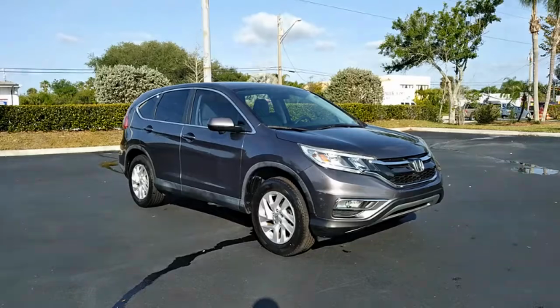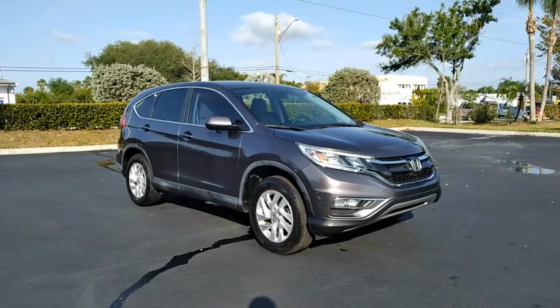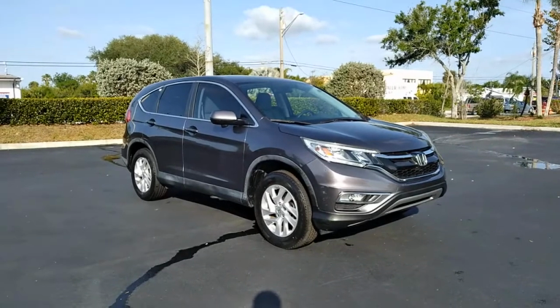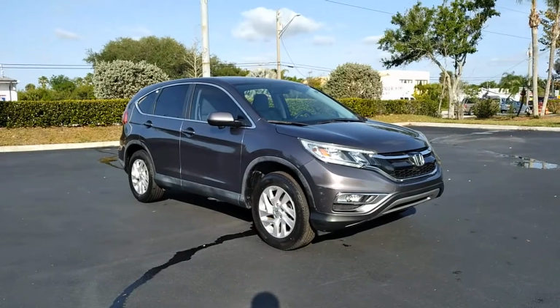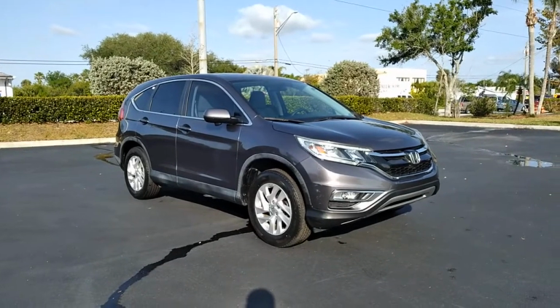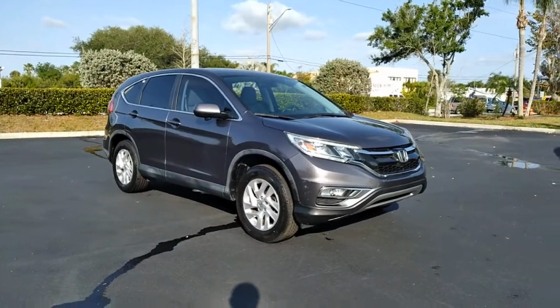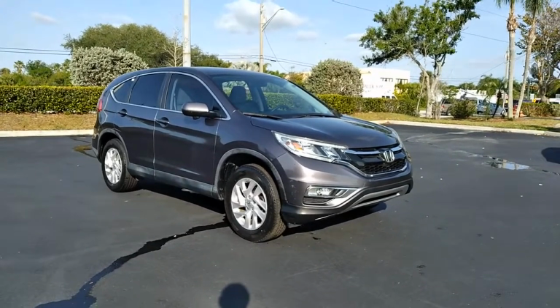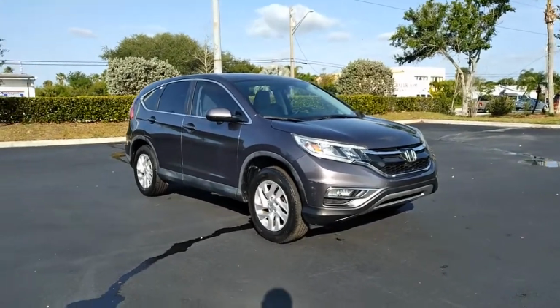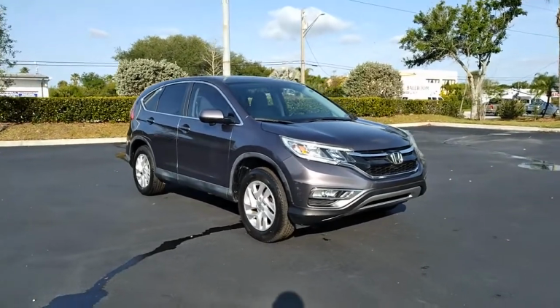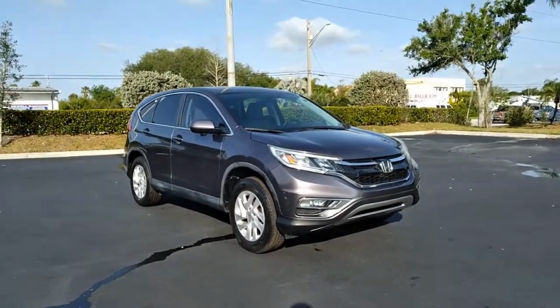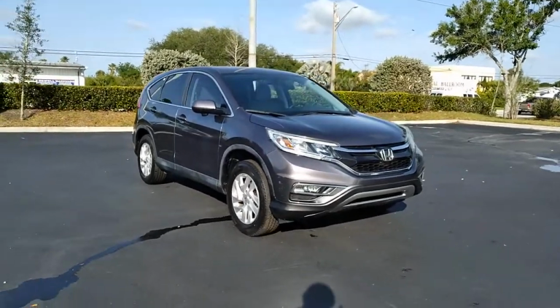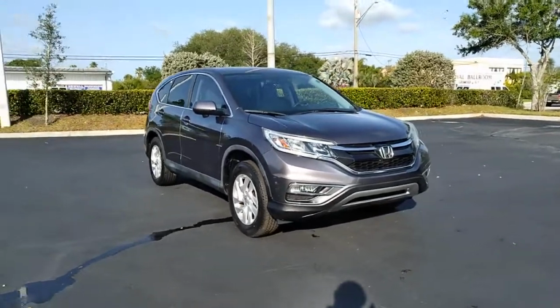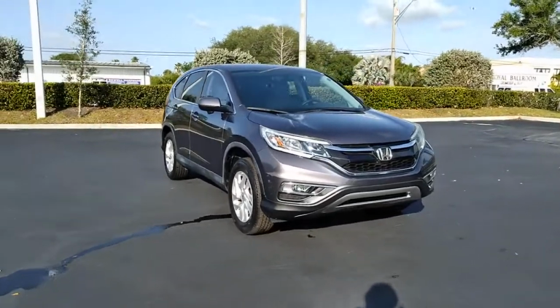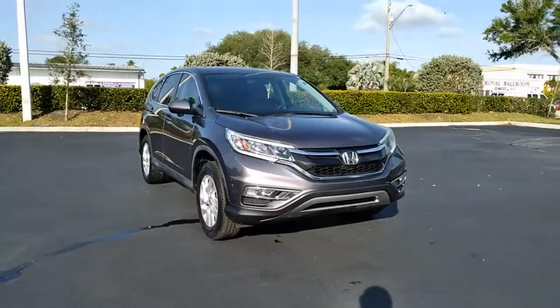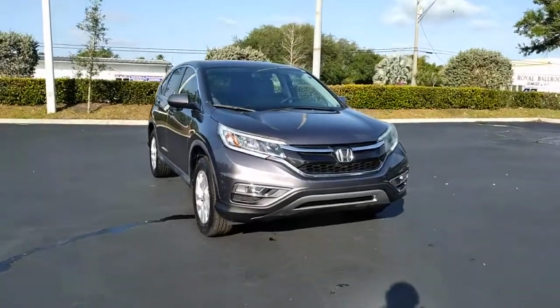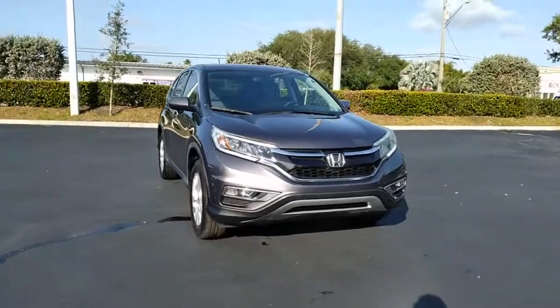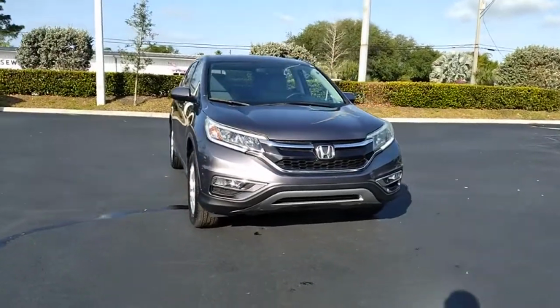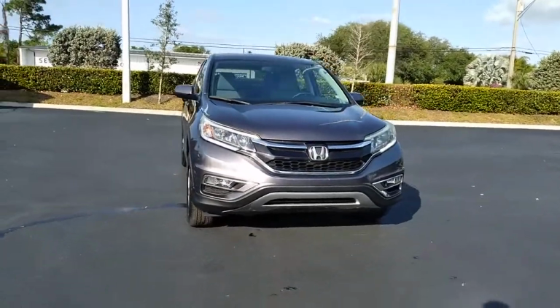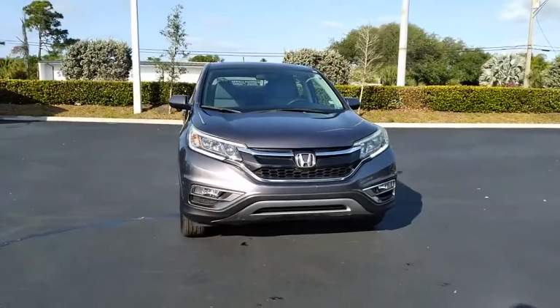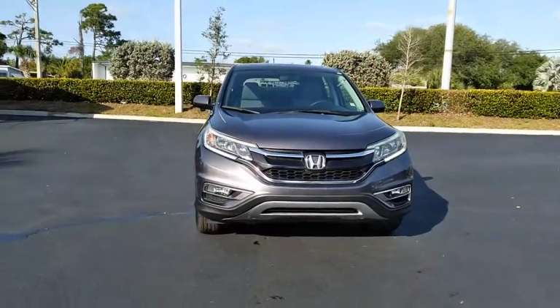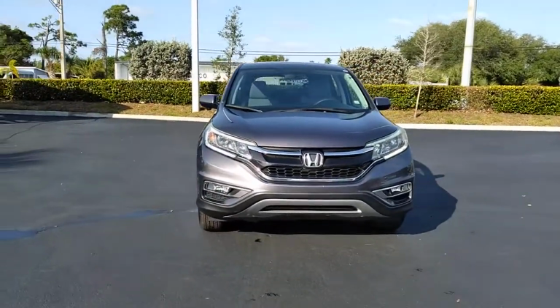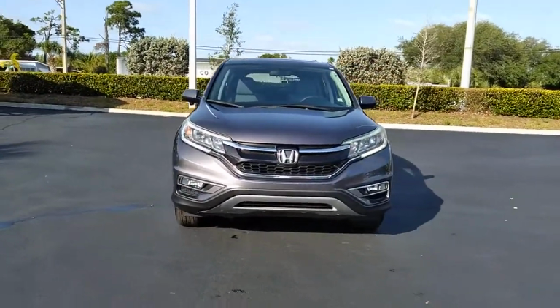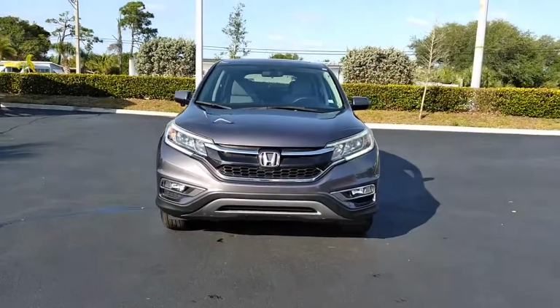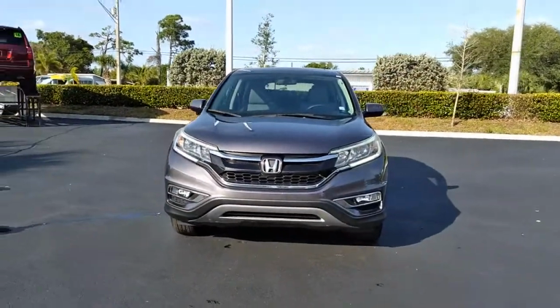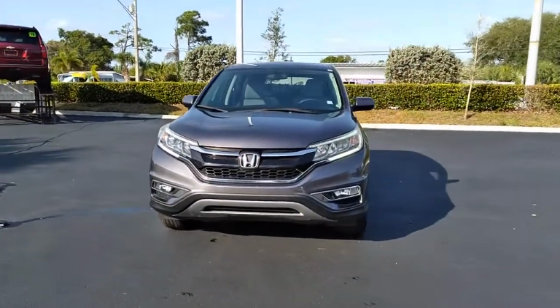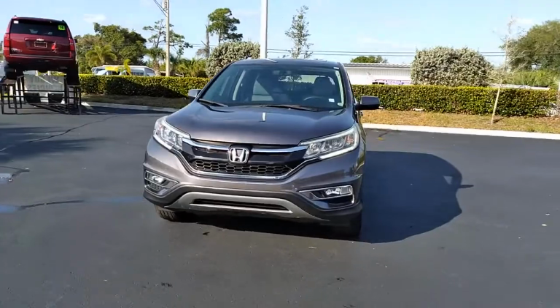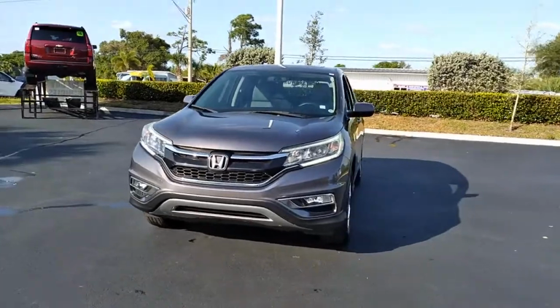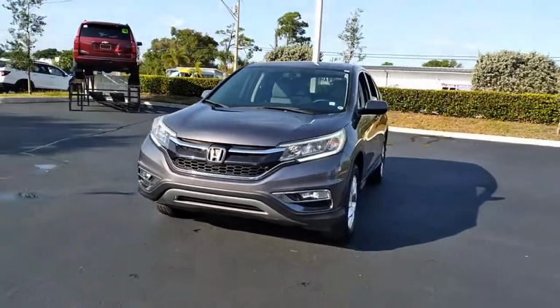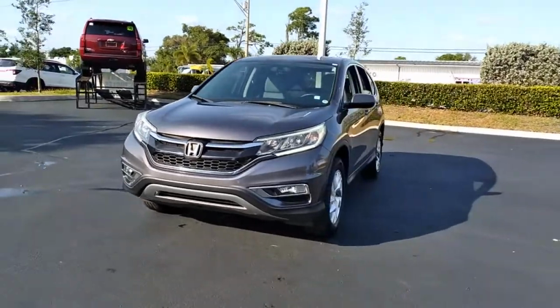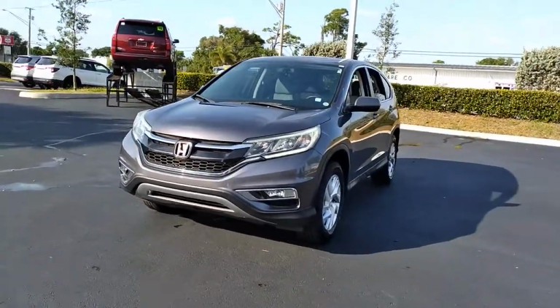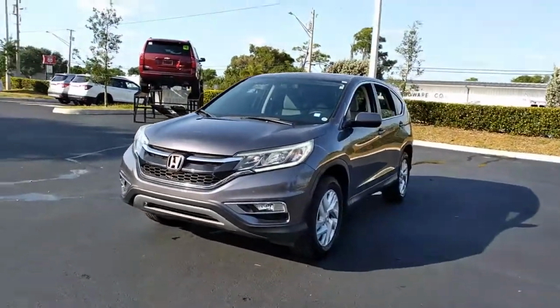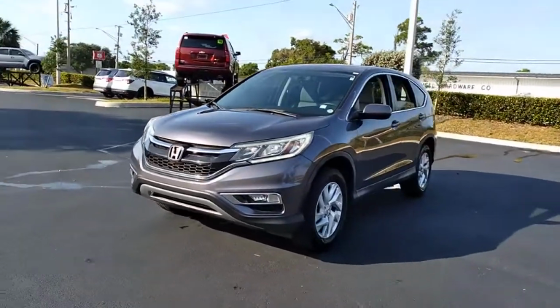You will love the features of this 2015 Honda CR-V. This vehicle is an outstanding buy with fewer than 80,000 miles on the odometer. Take a closer look at this stylish and up-for-anything CR-V.